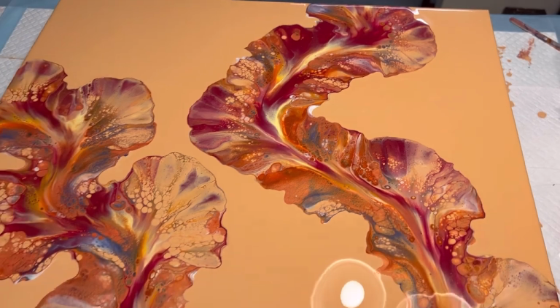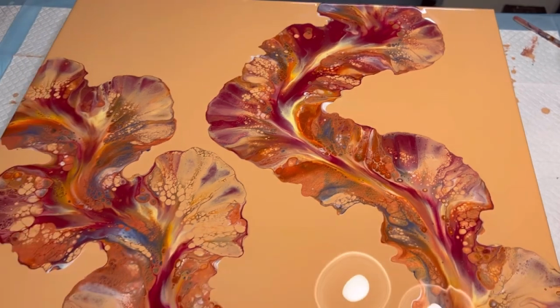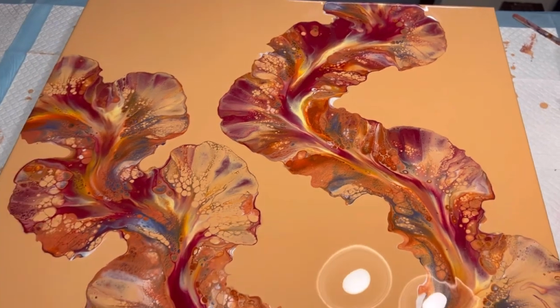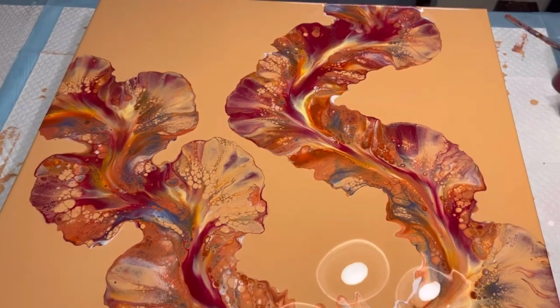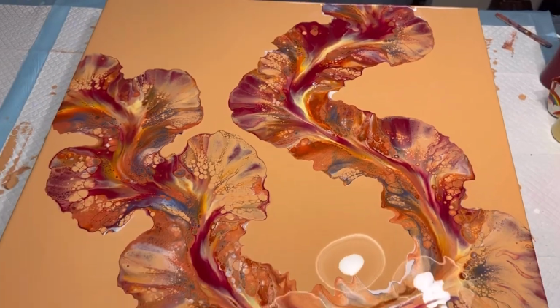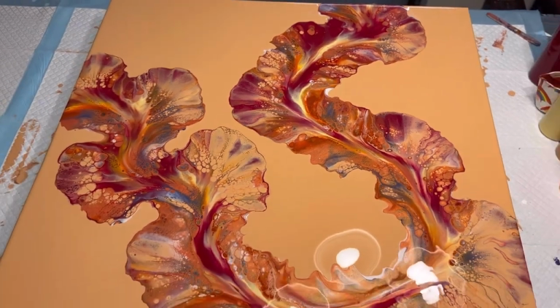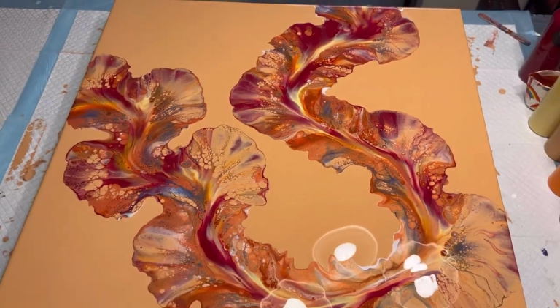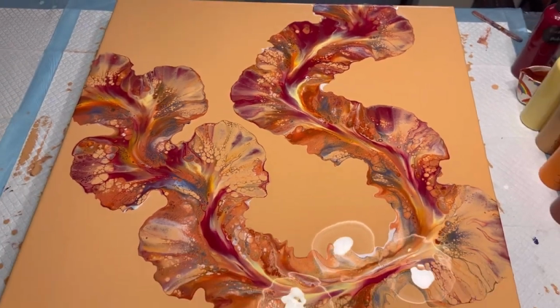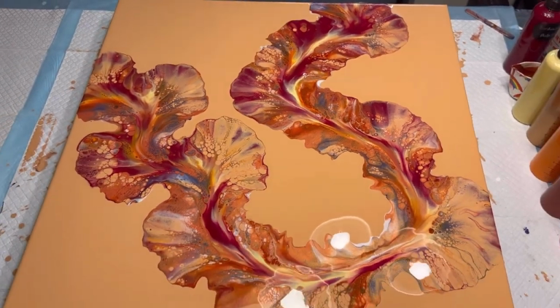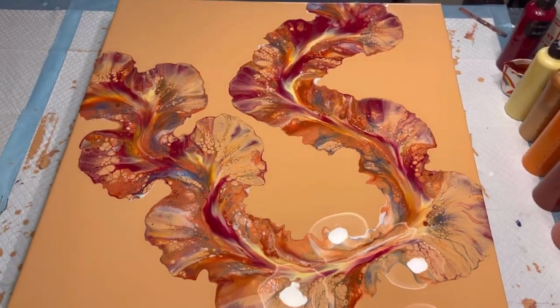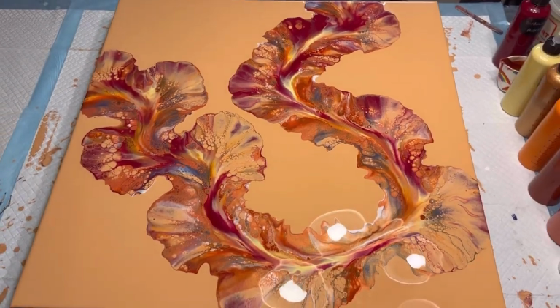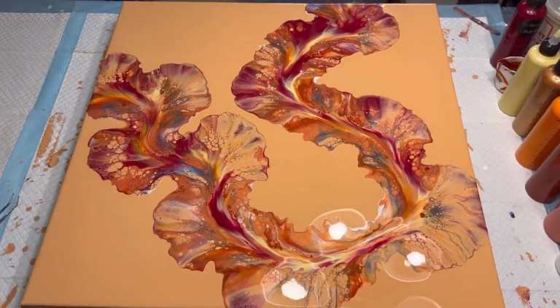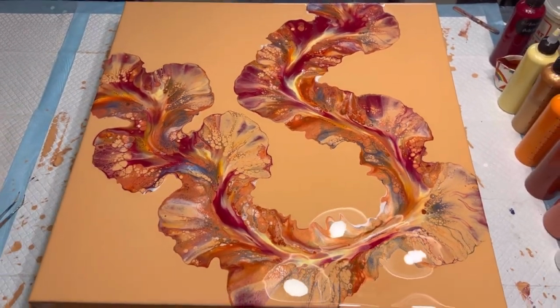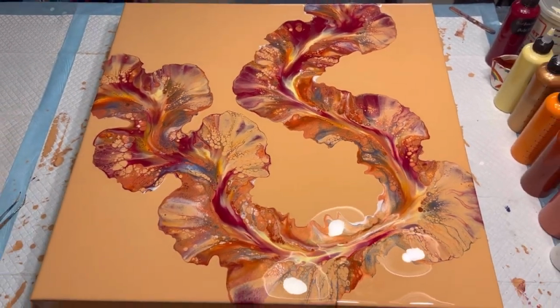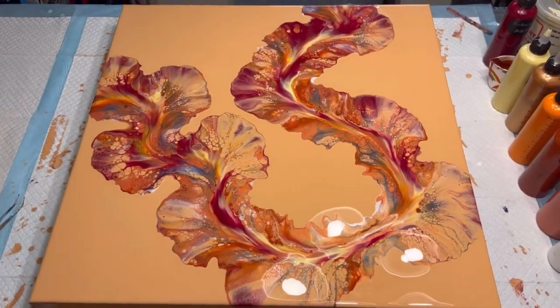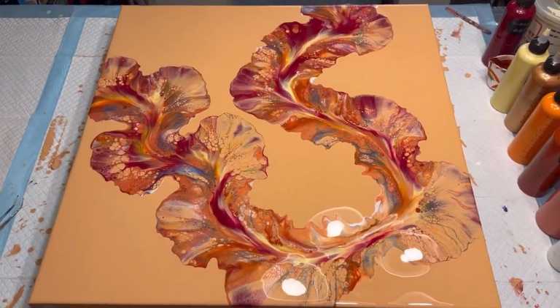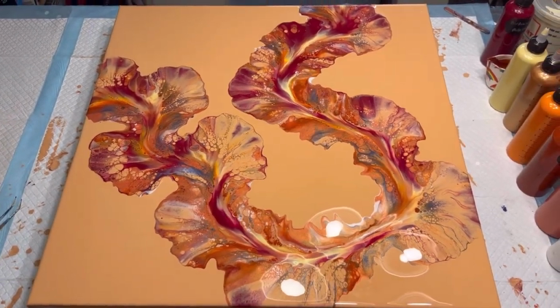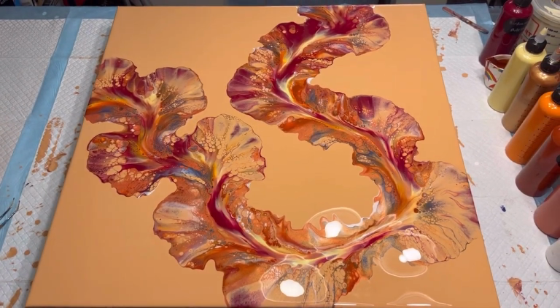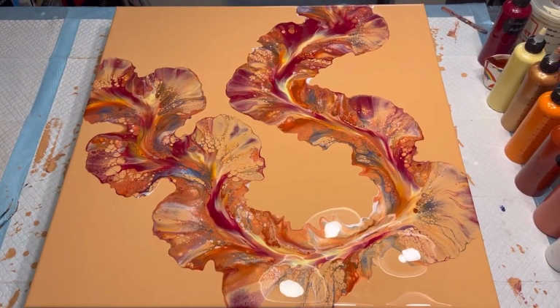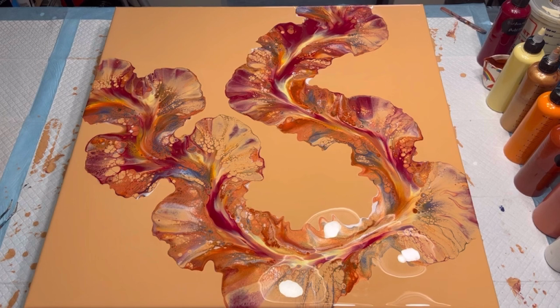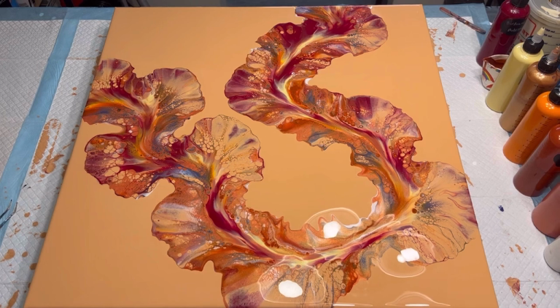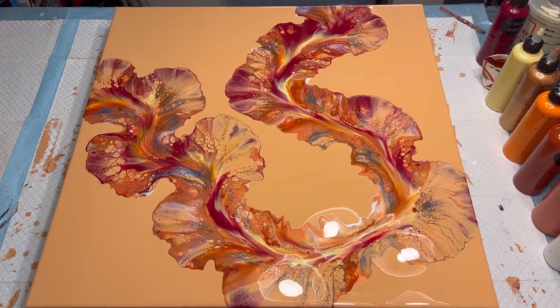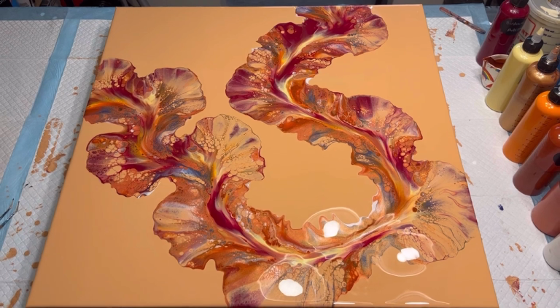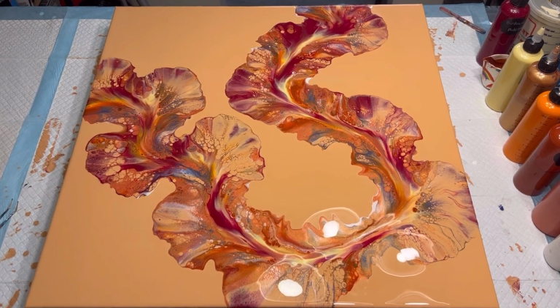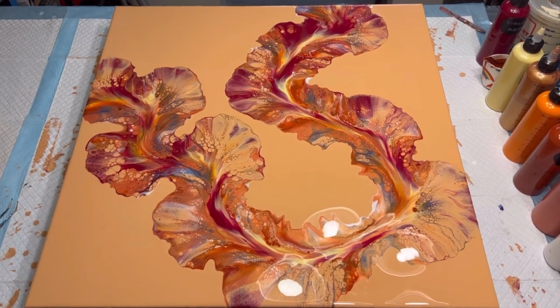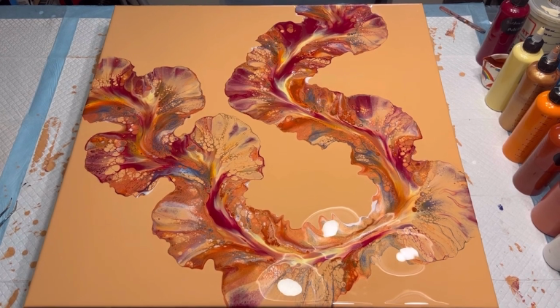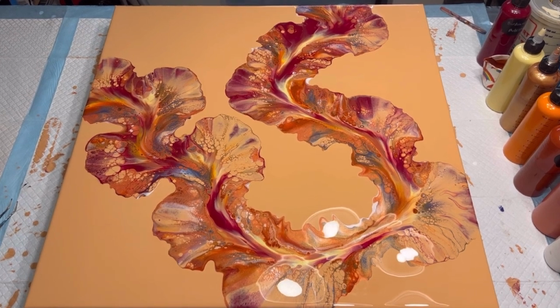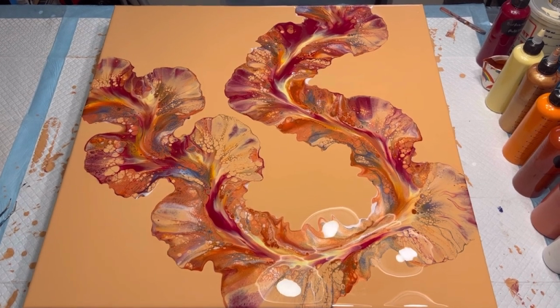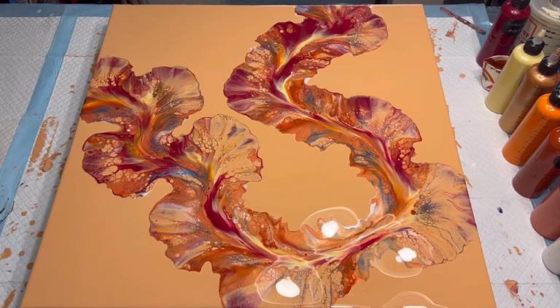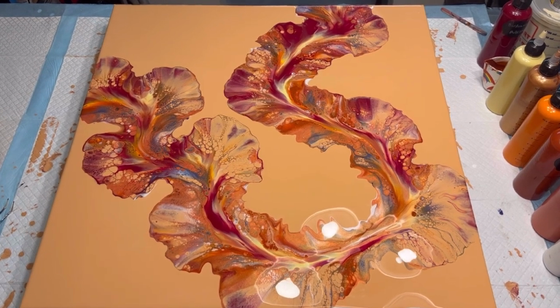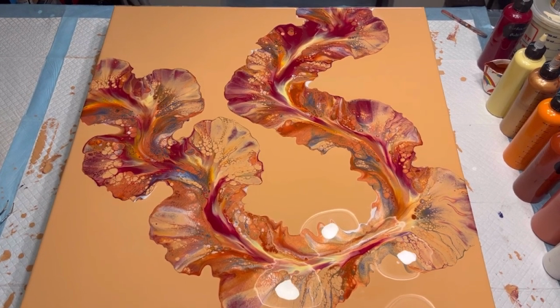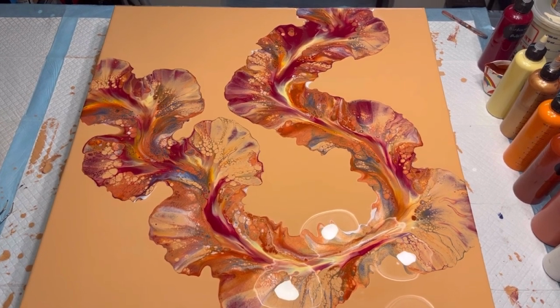Let's check back and see what this looks like in a couple days when it's dry, and we'll decide if it's a keeper.